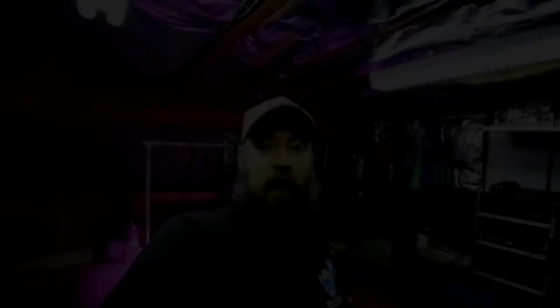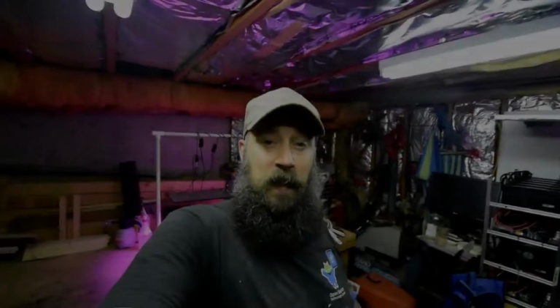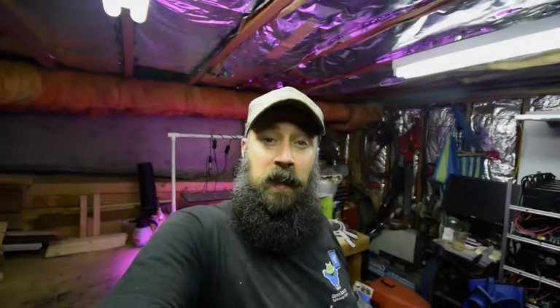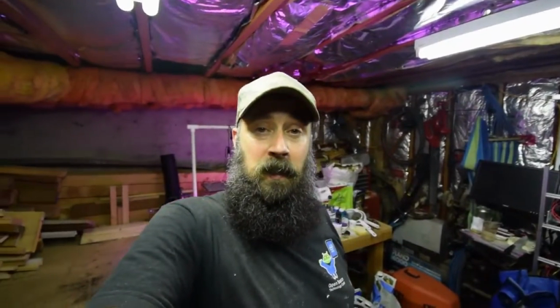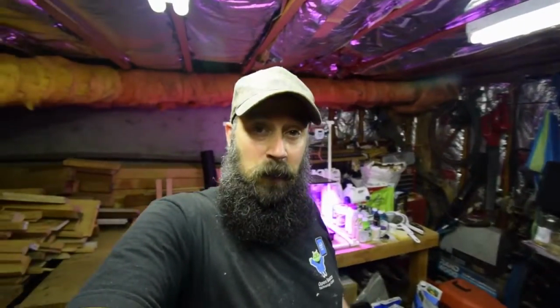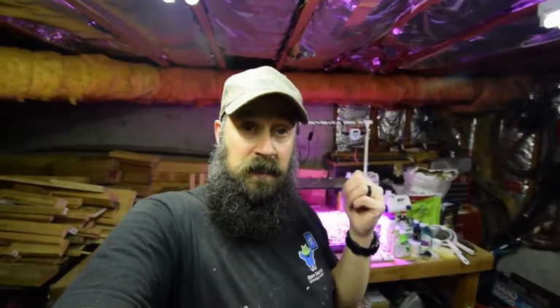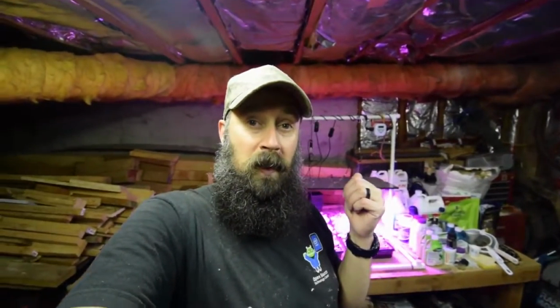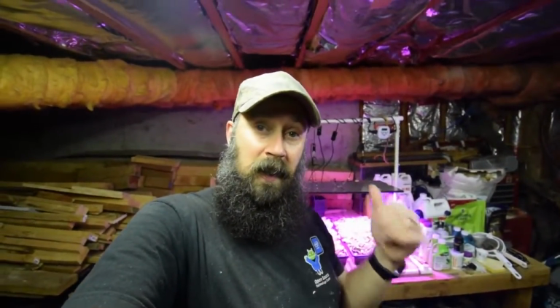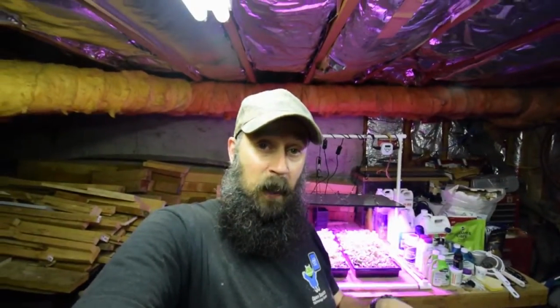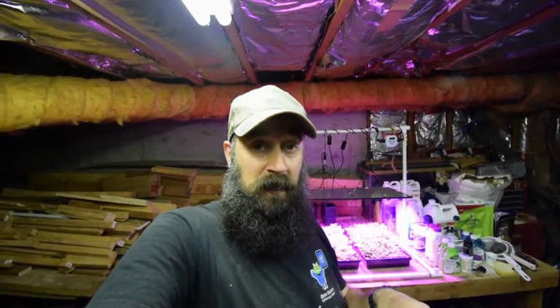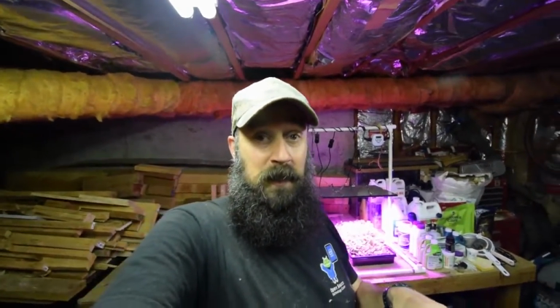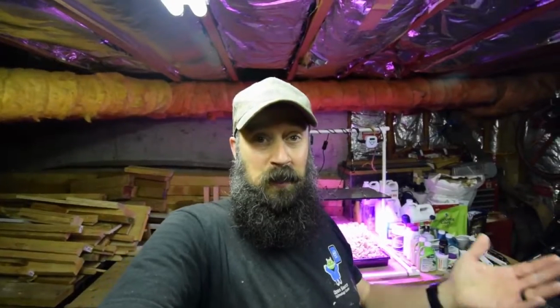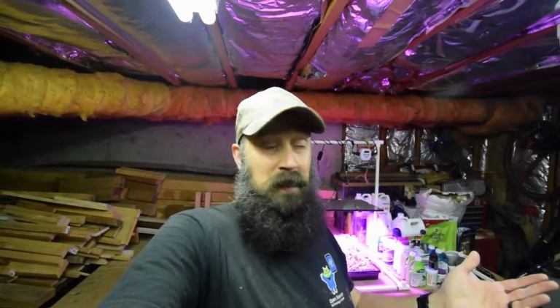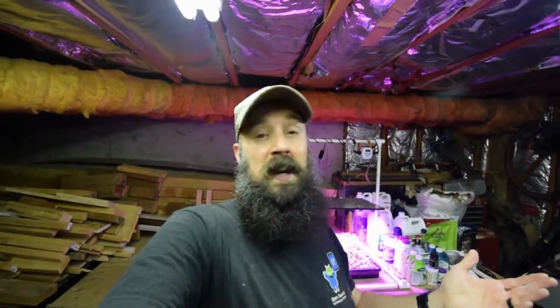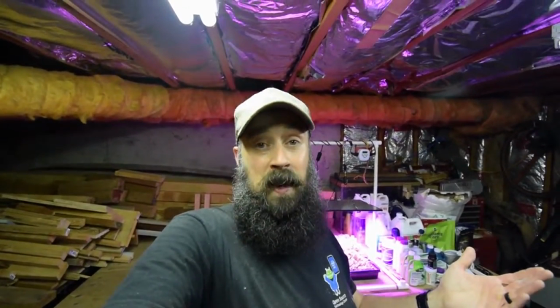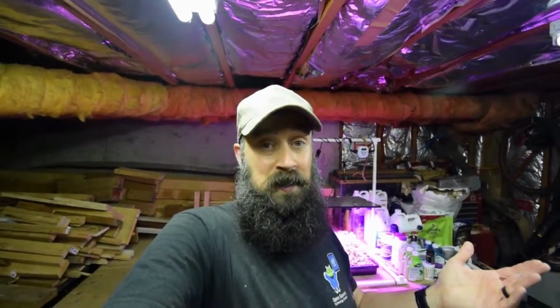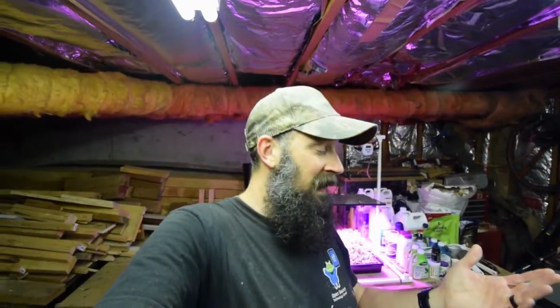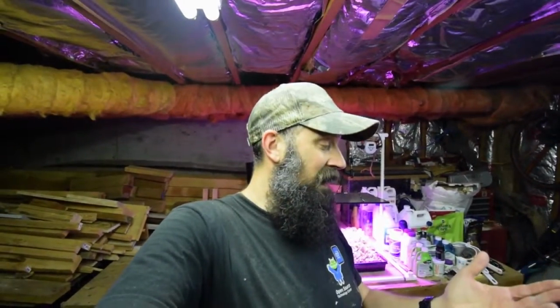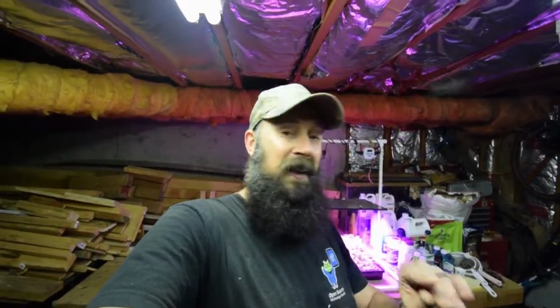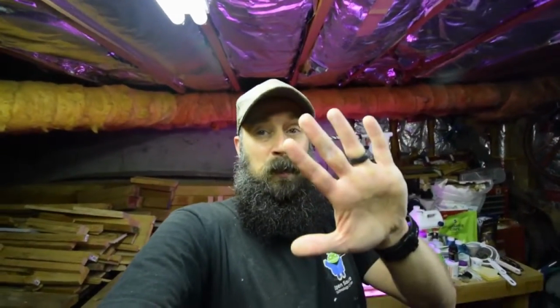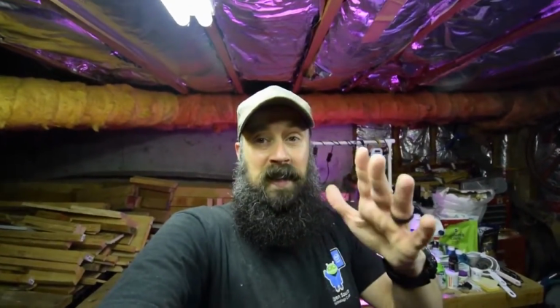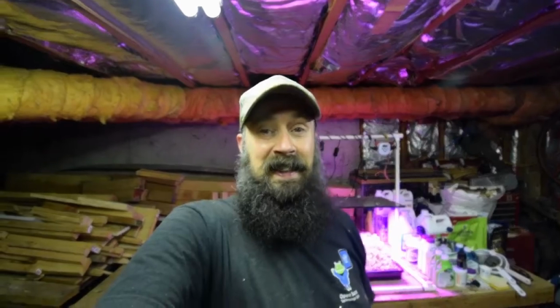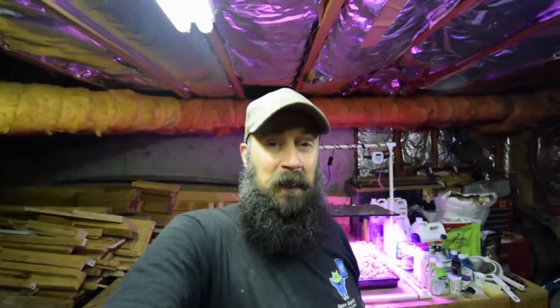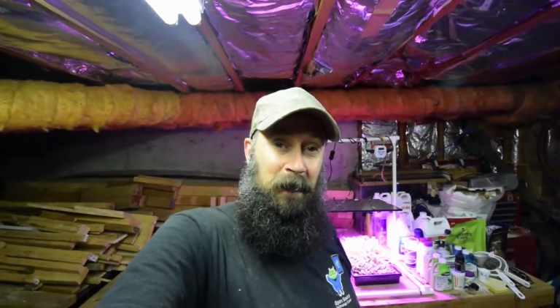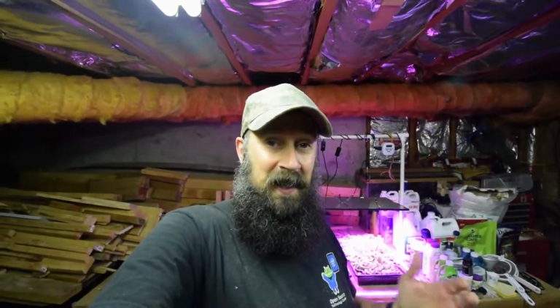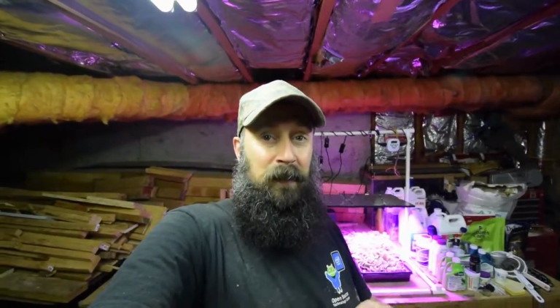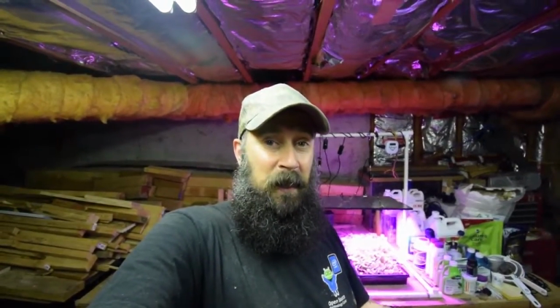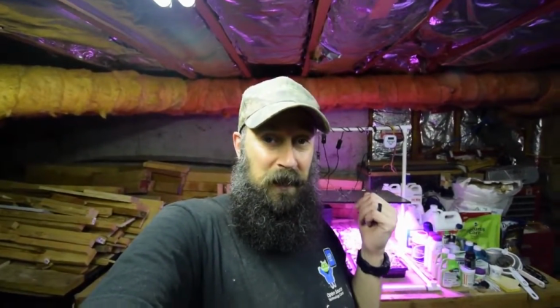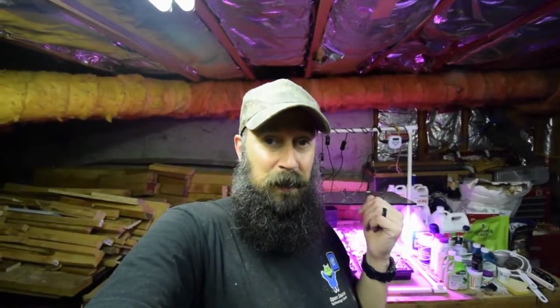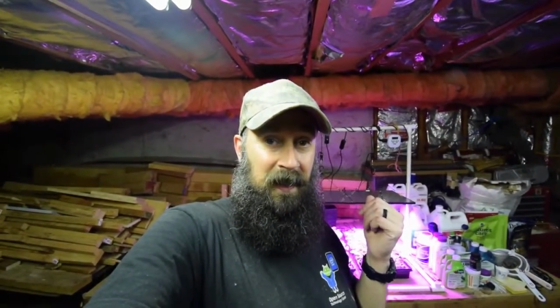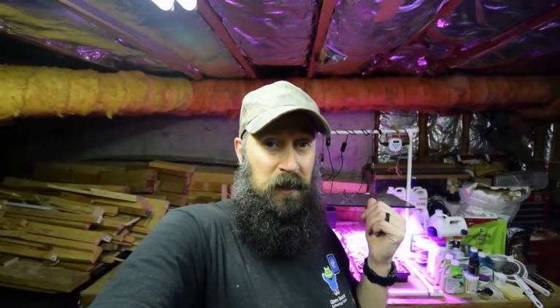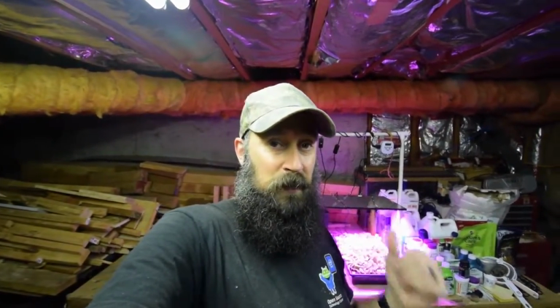Hey everybody, I wanted to give you an update for the low-cost salad bar area. Last weekend I wasn't able to do any videos because I was doing an inside home remodeling project, and this weekend I'm doing some more painting, so I'm just taking a break from that and I'm gonna do some video footage for the channel this week.